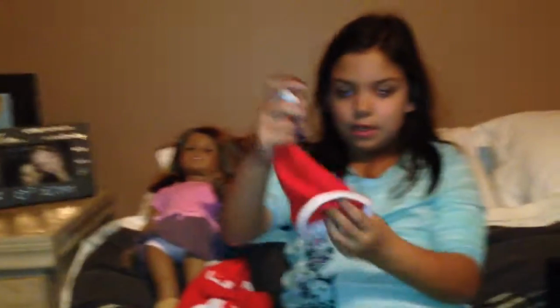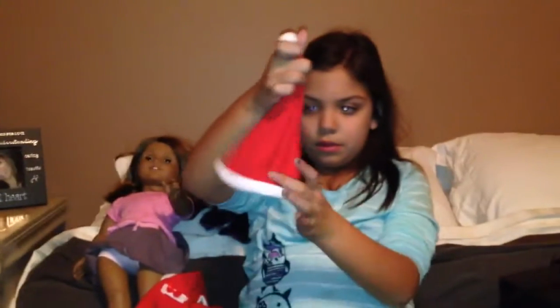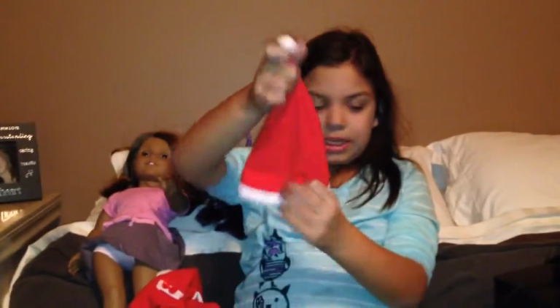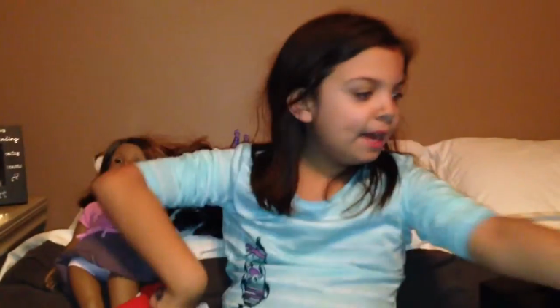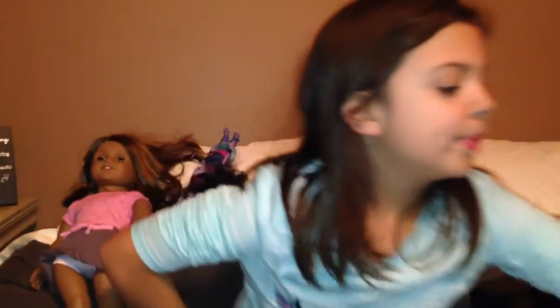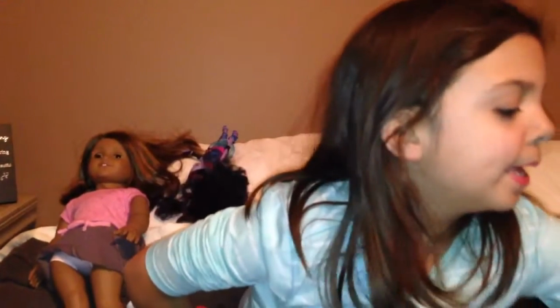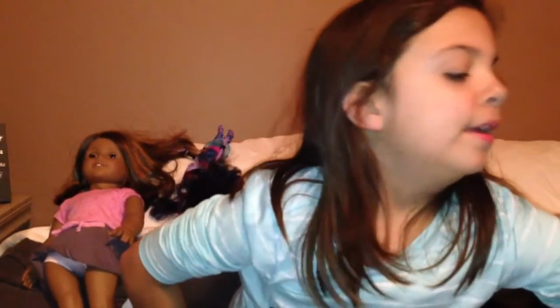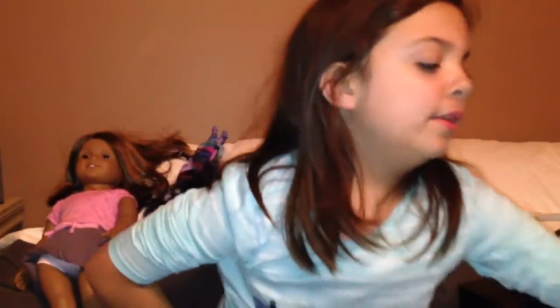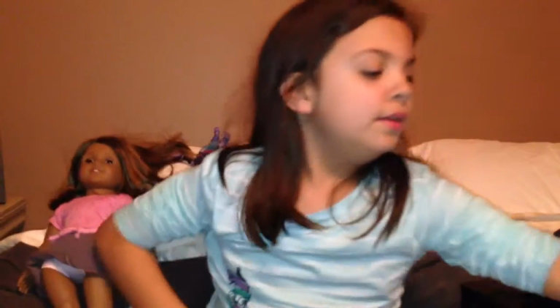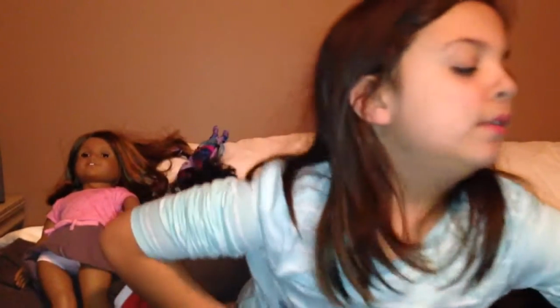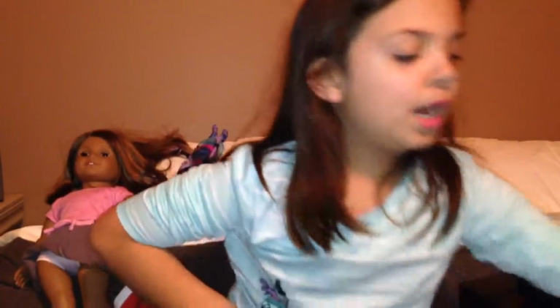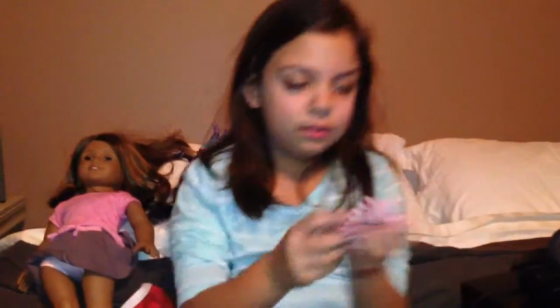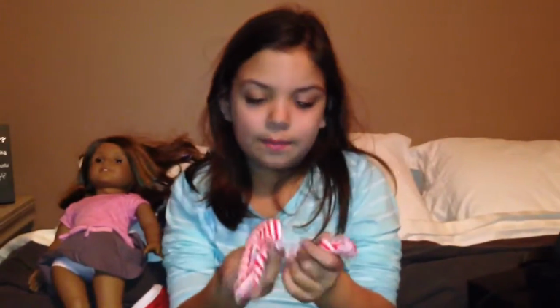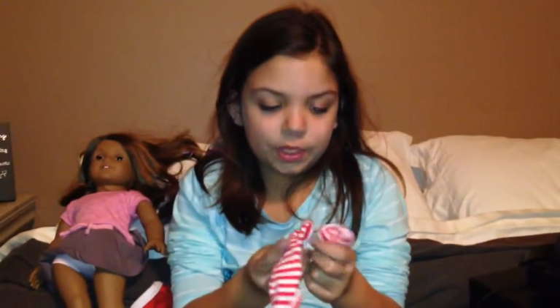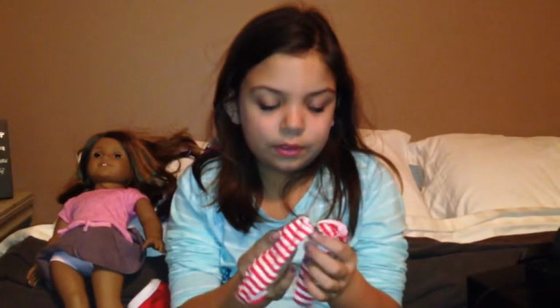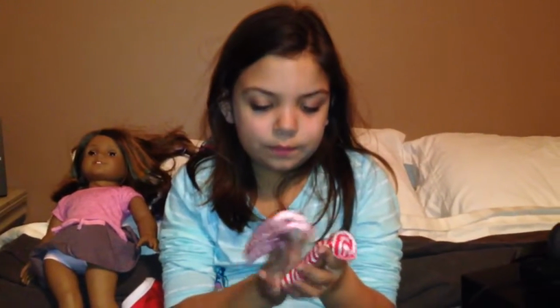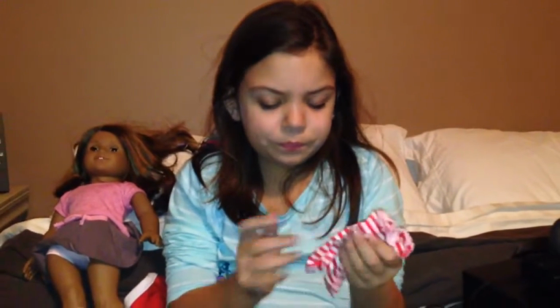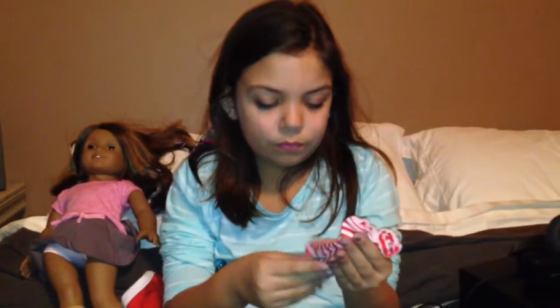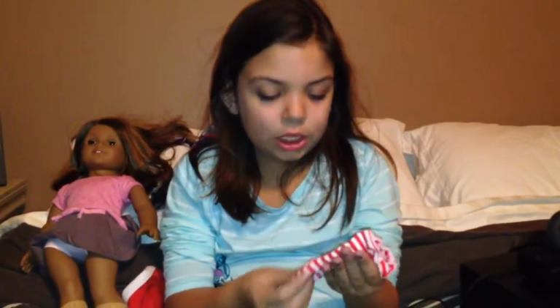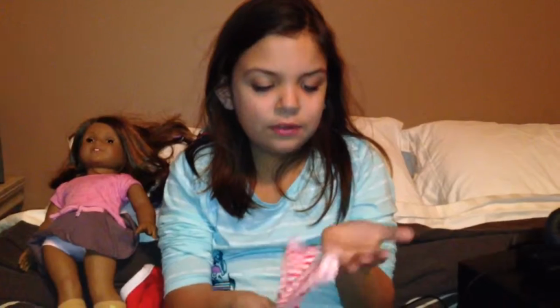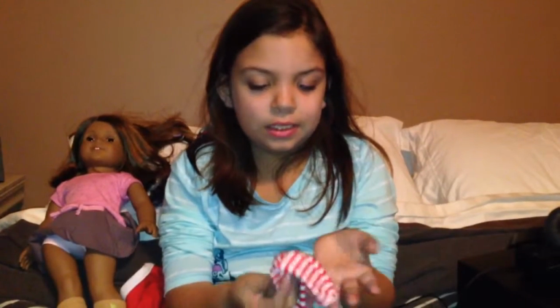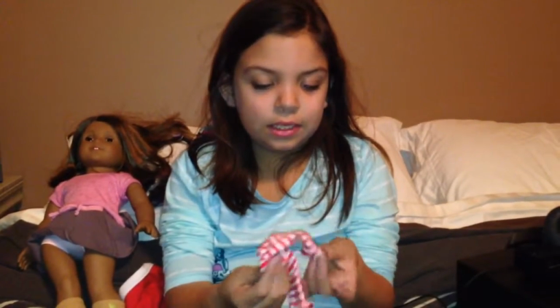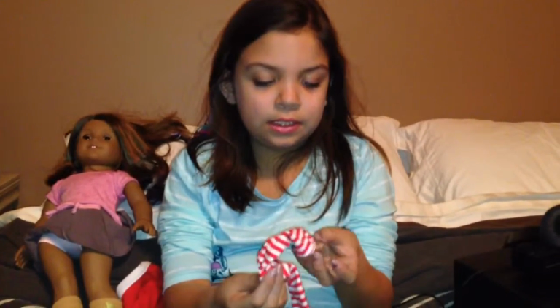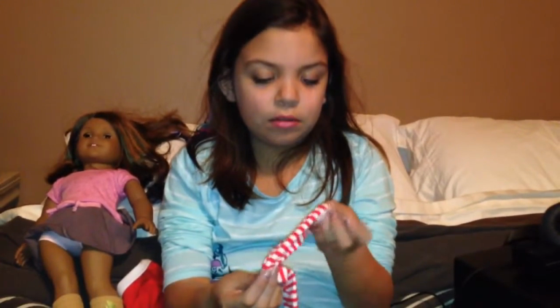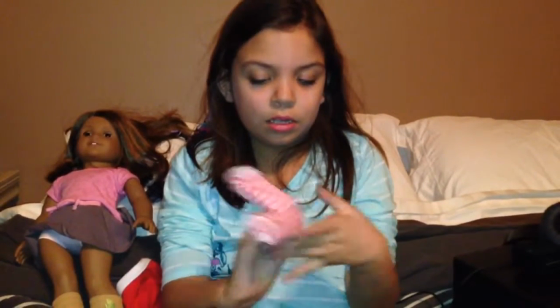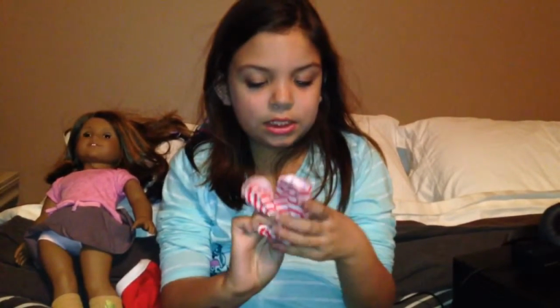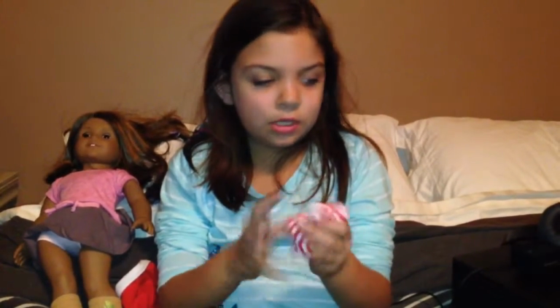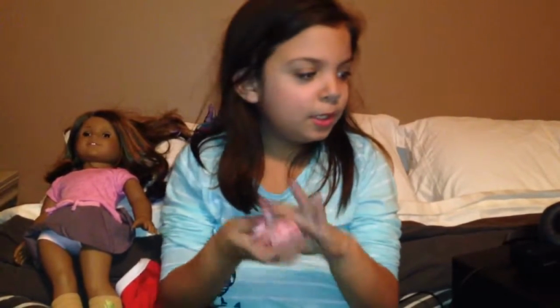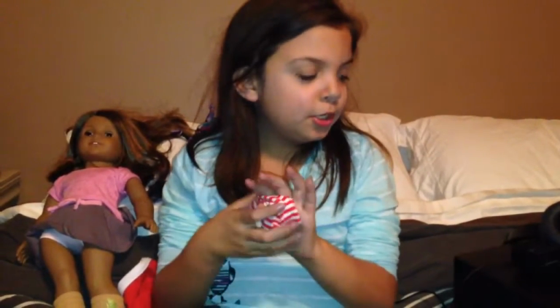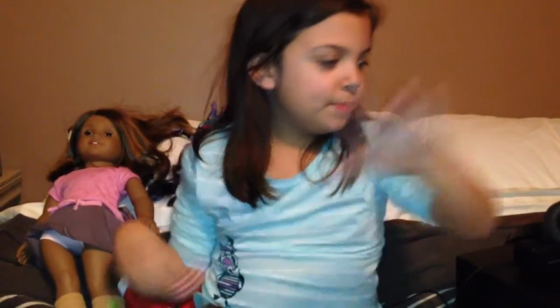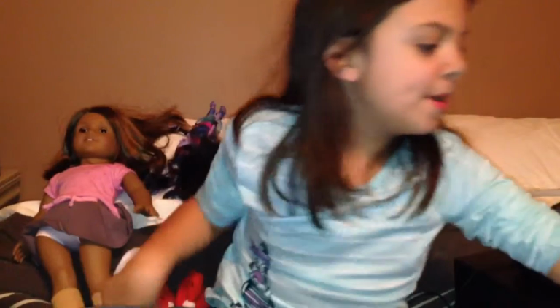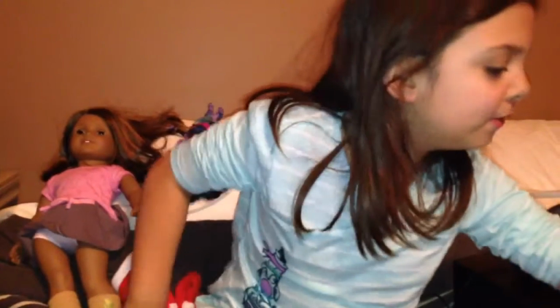It's the Santa hat and the cute little socks. I don't think they sell this anymore in the American Girl store, but I don't know.